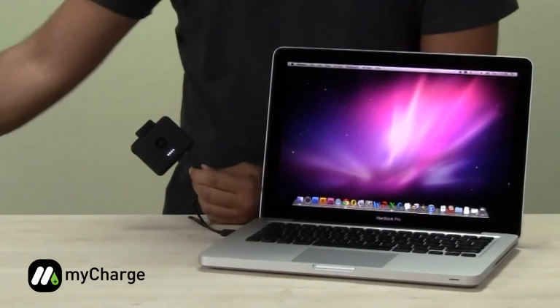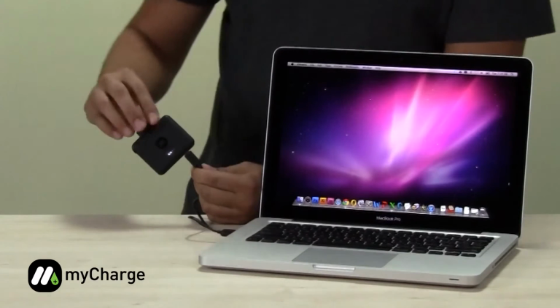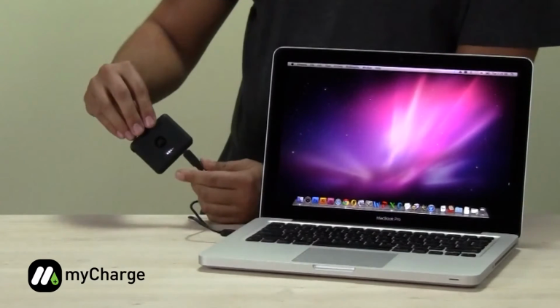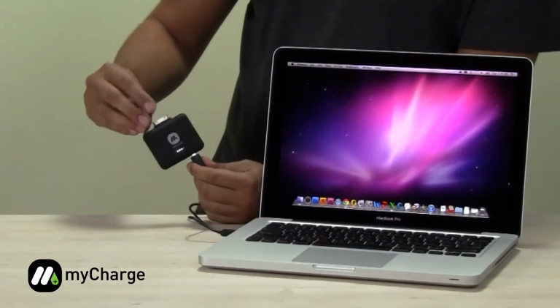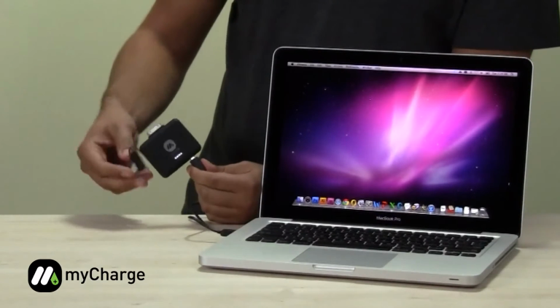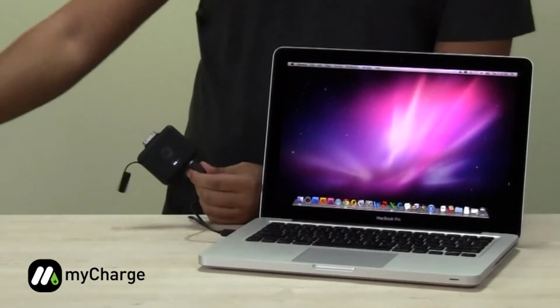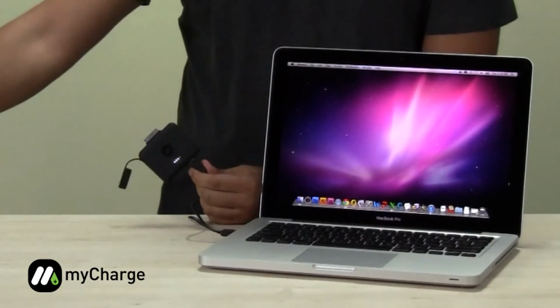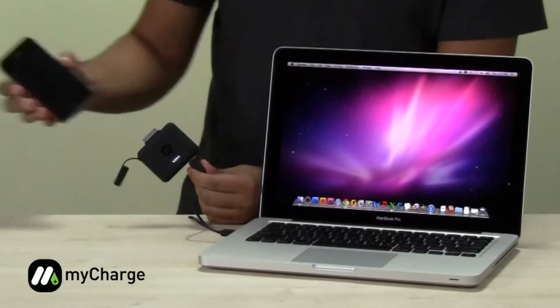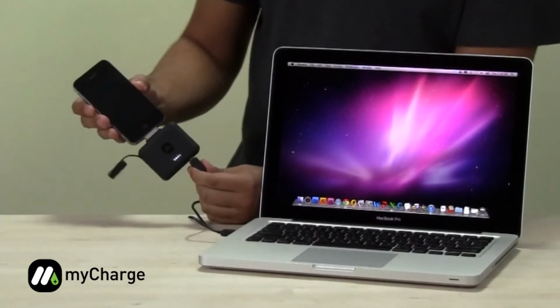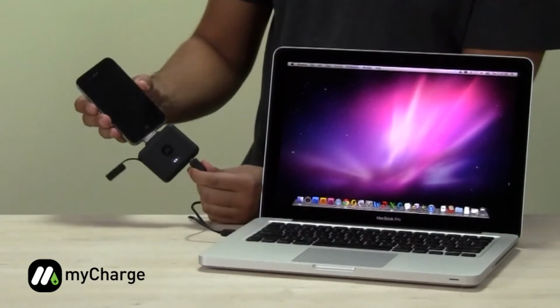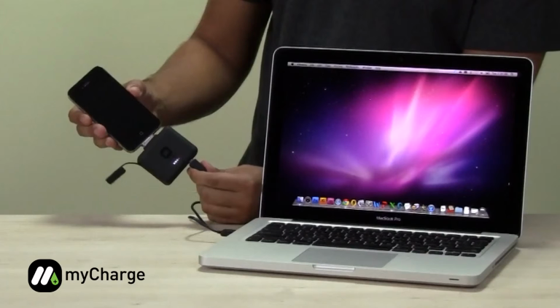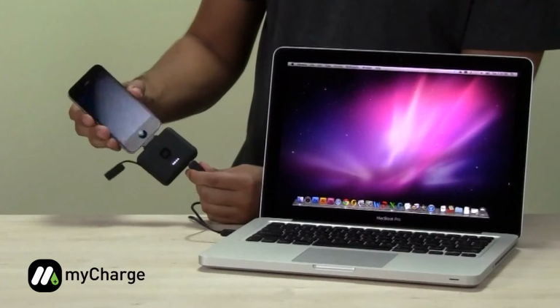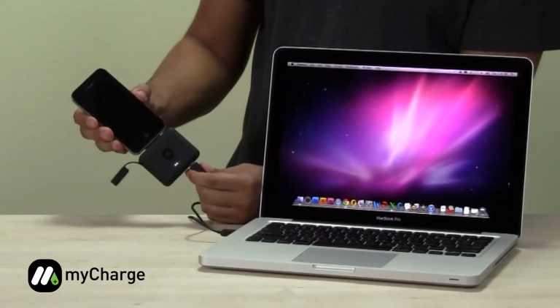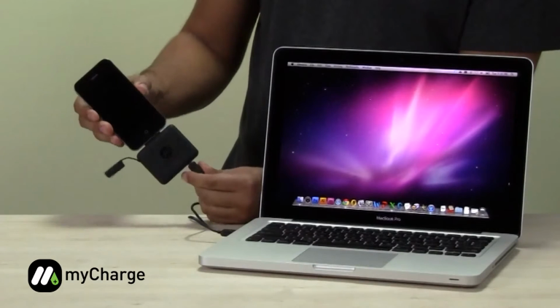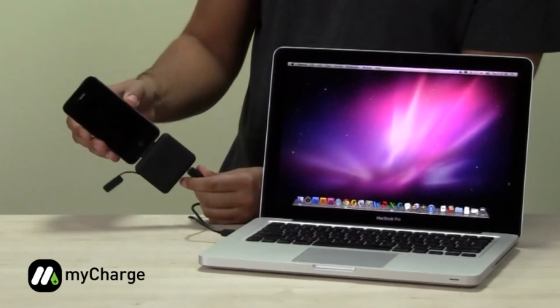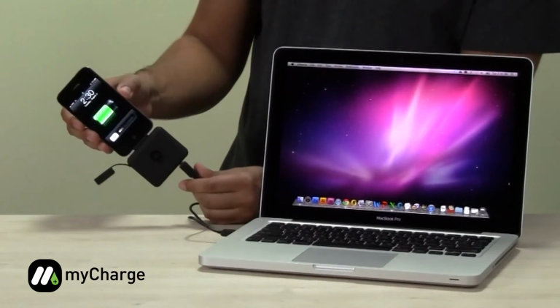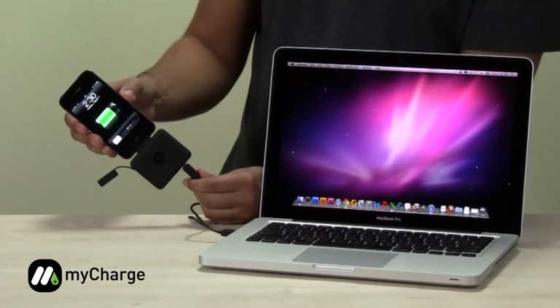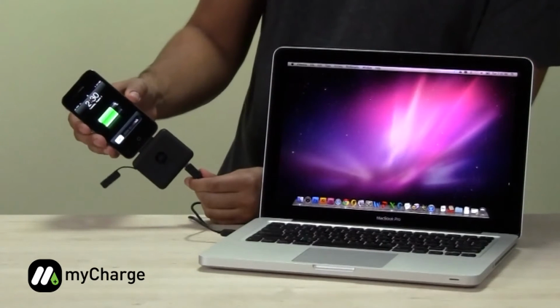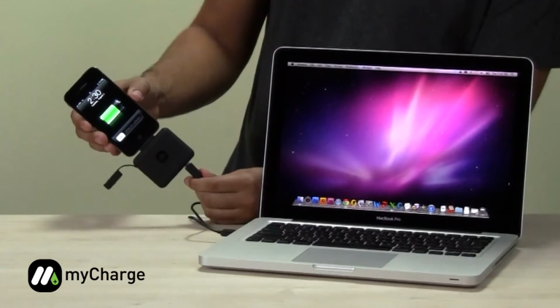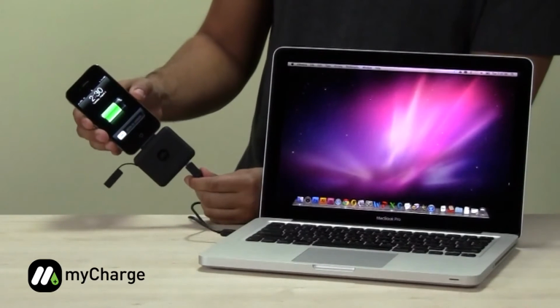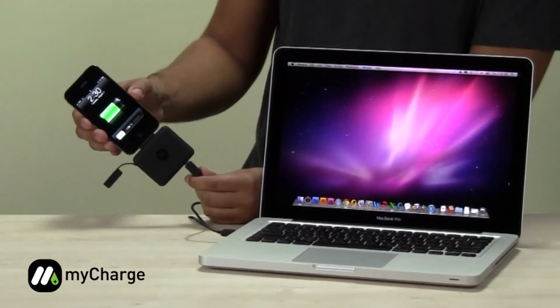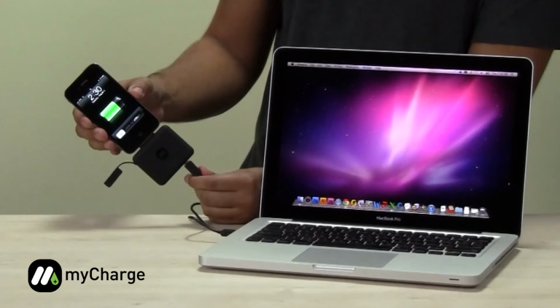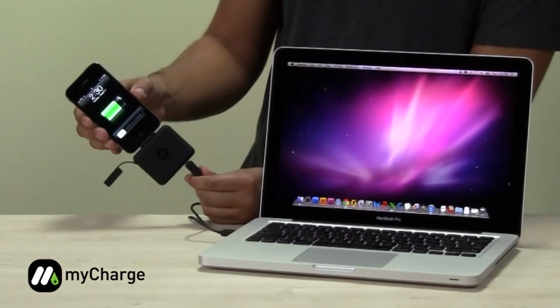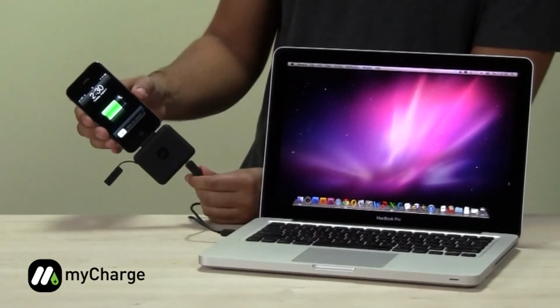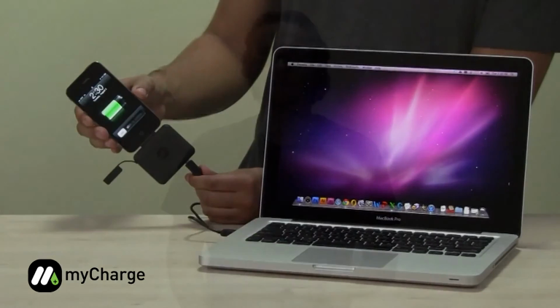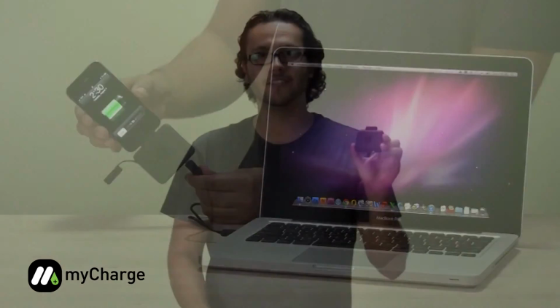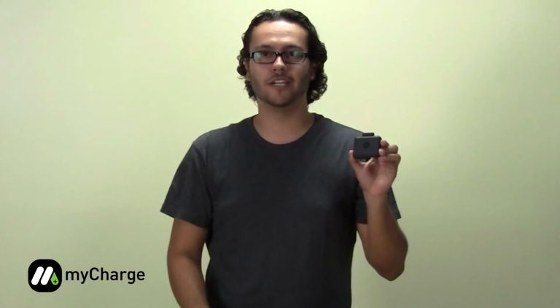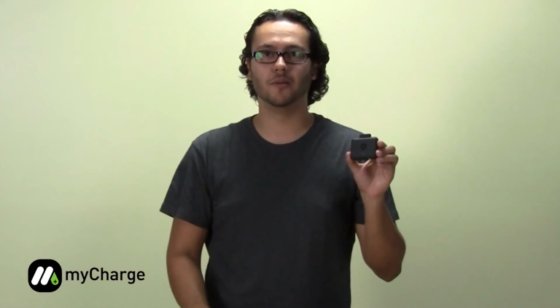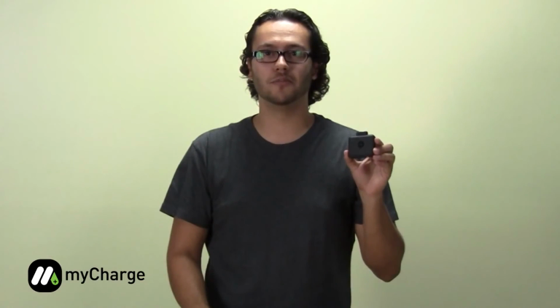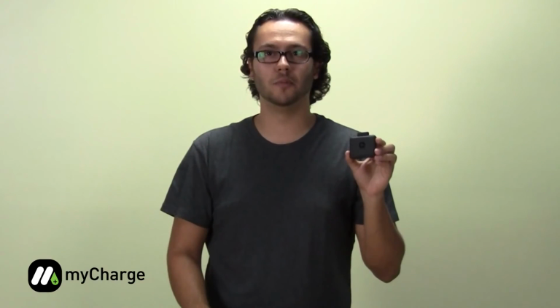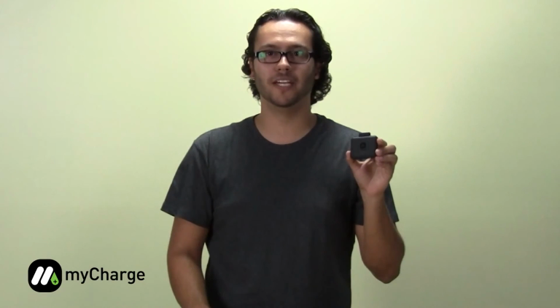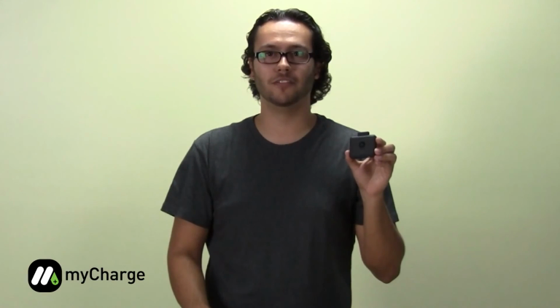Its charge and sync feature also allows you to plug in your iPhone or iPod directly into the MyCharge unit, and charge and sync, like so. Thanks for checking out the MyCharge Portable Power Bank 1200.